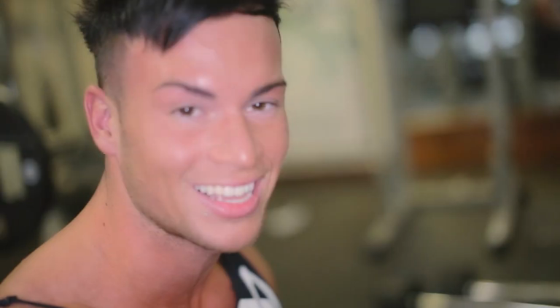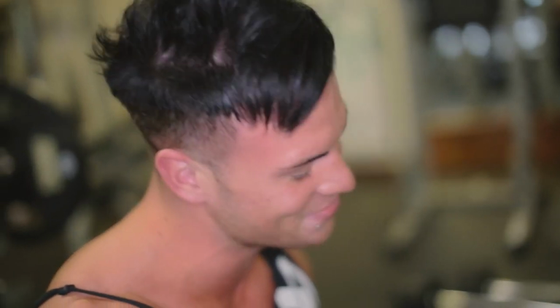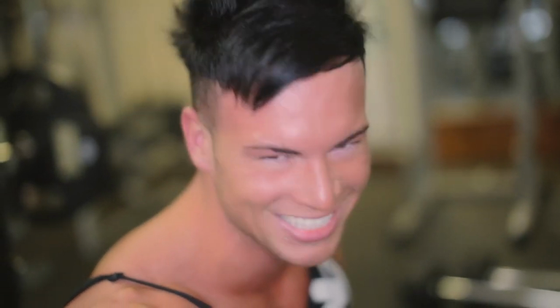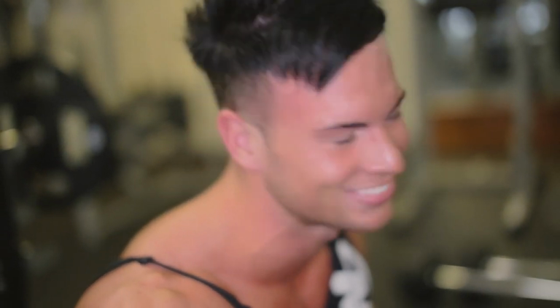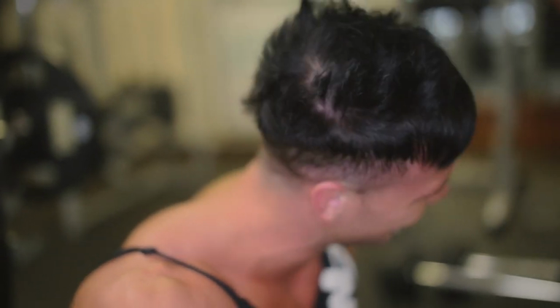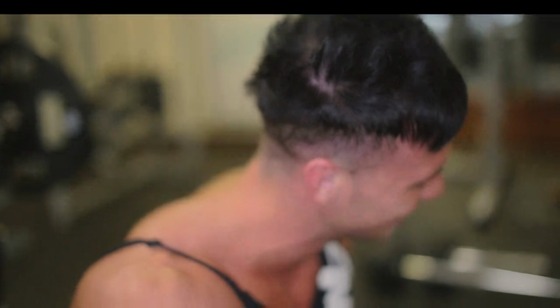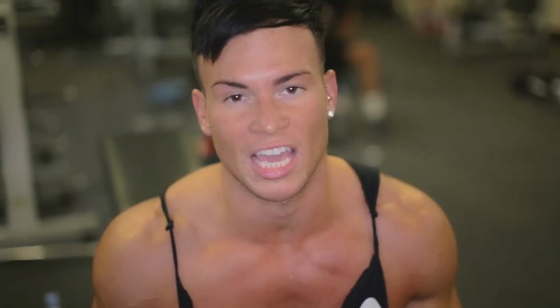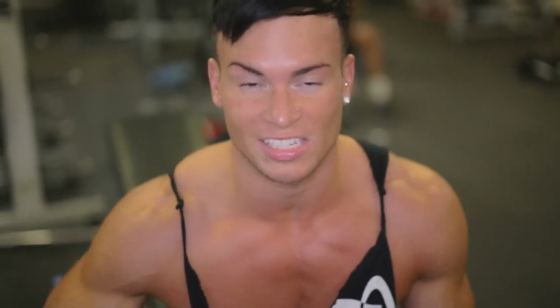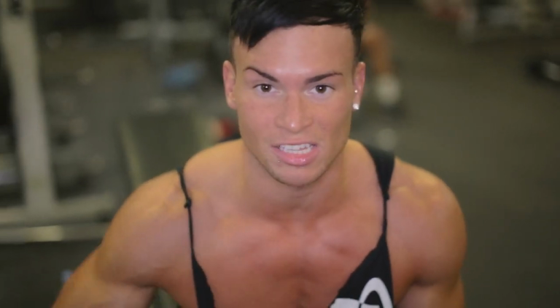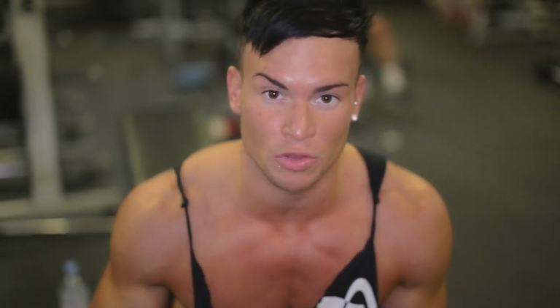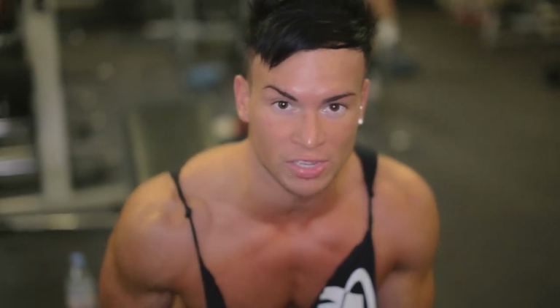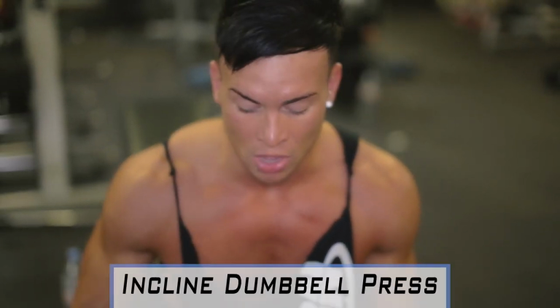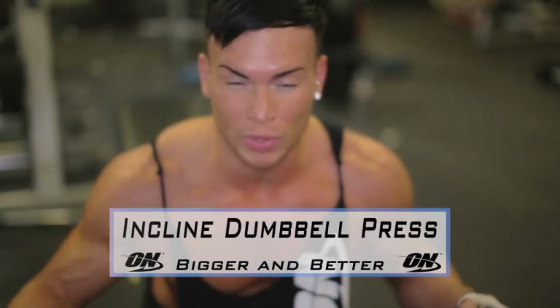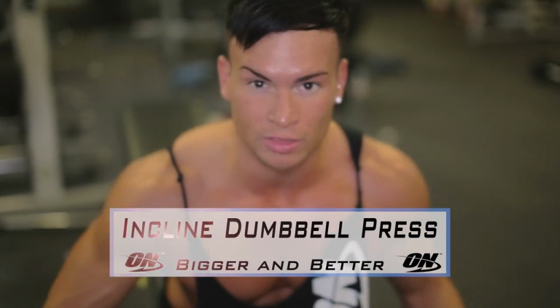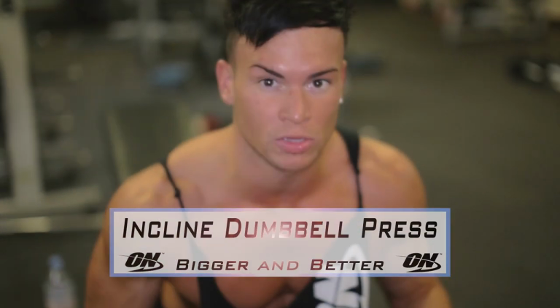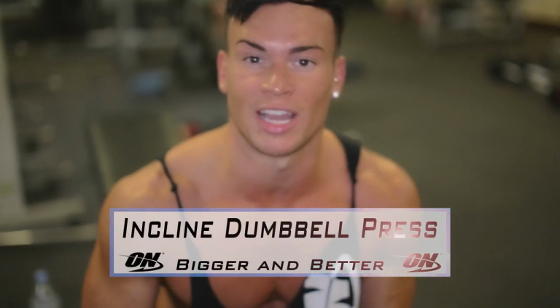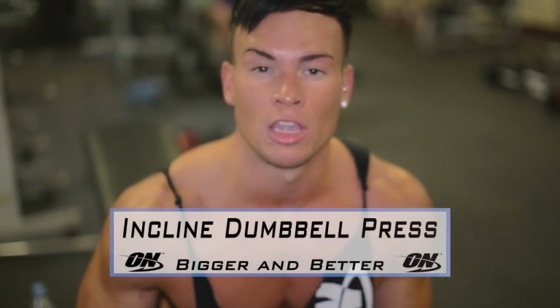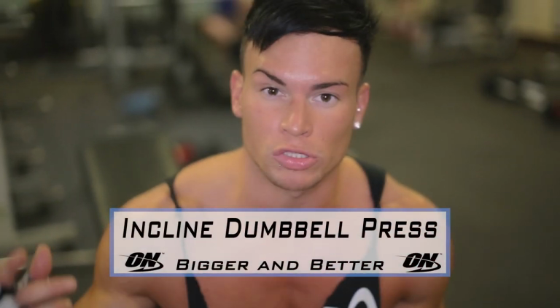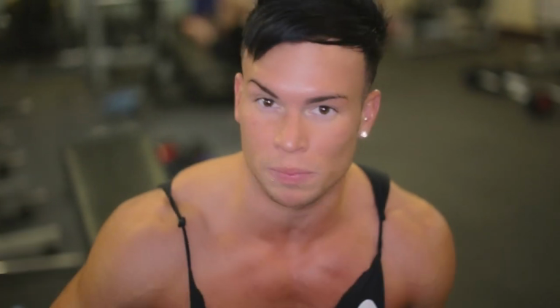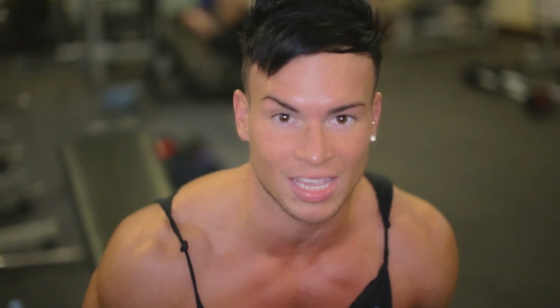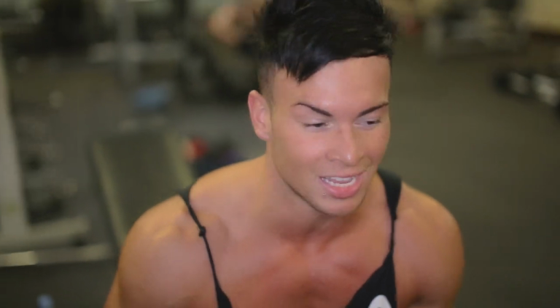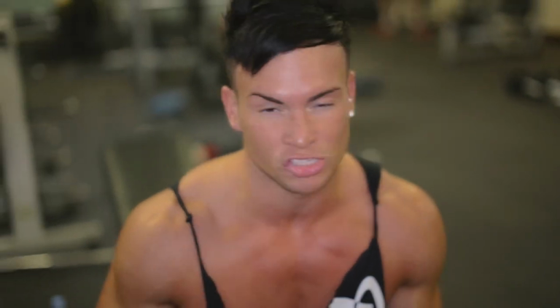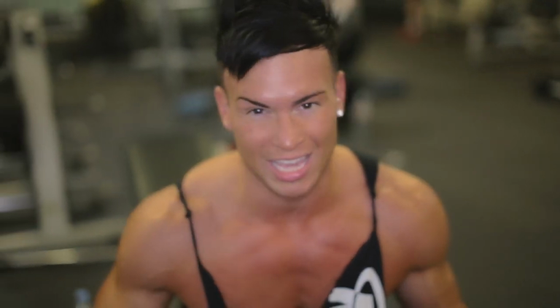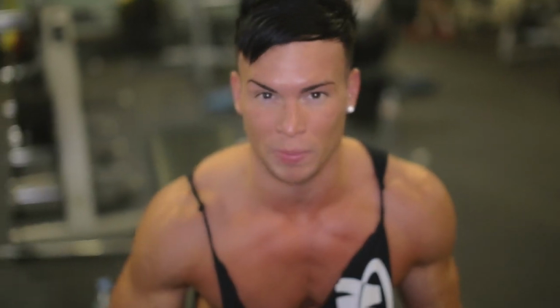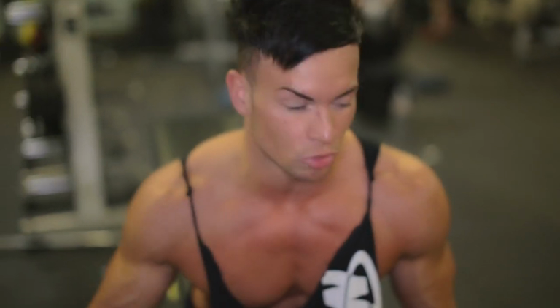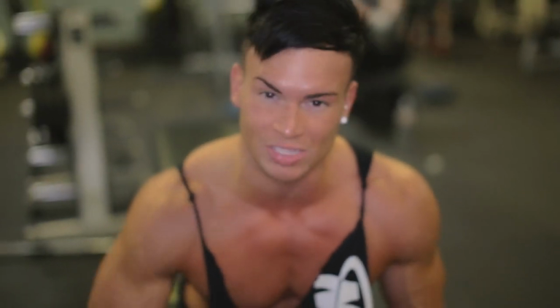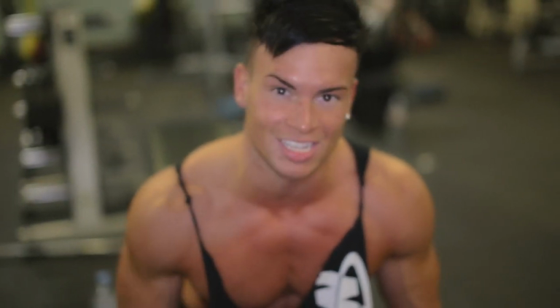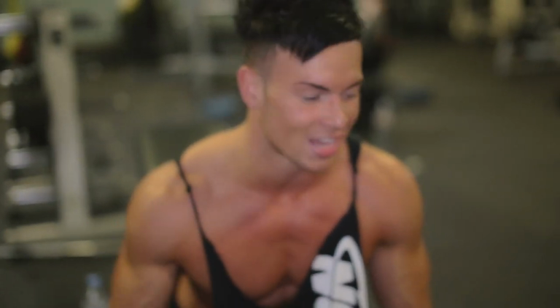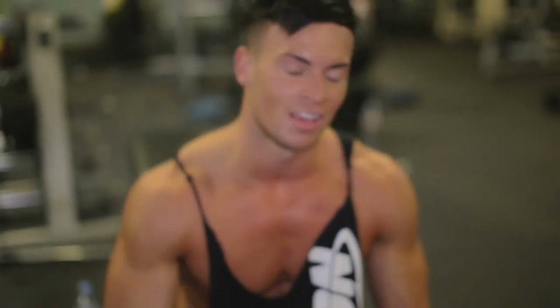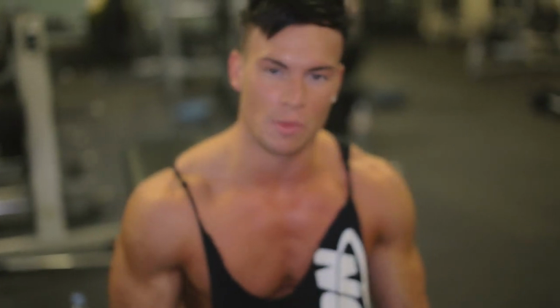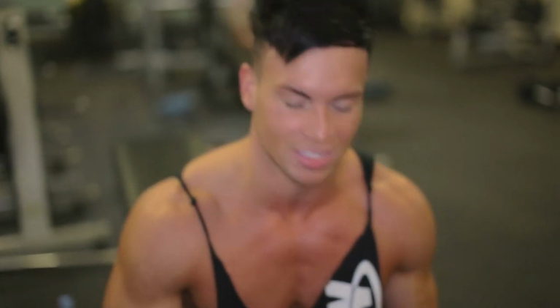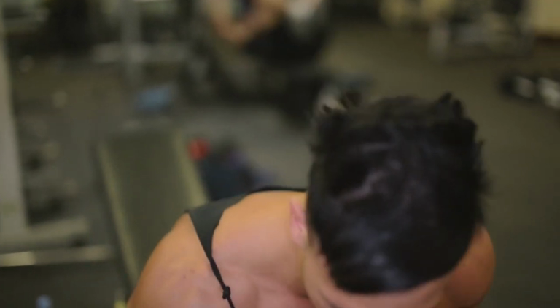That's good man, good stuff. Exercise number 2 for chest, we're doing incline dumbbells right now. We'll be using the drop sets again, just get that extra burn, we're going to do 3 sets of this. Come on man, time to work.